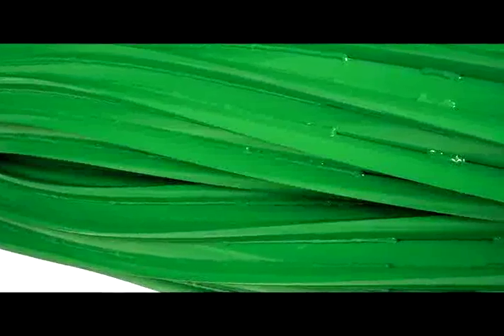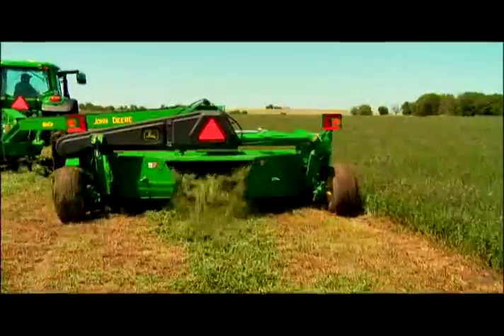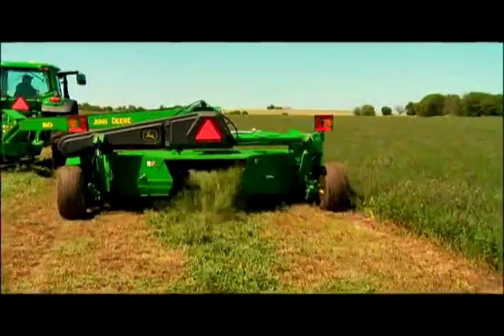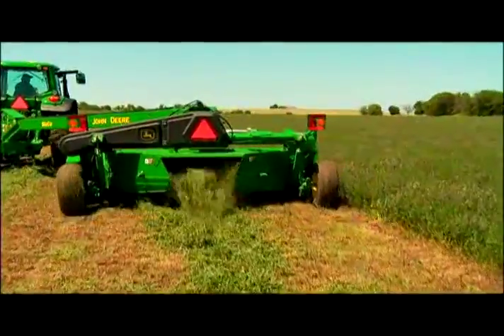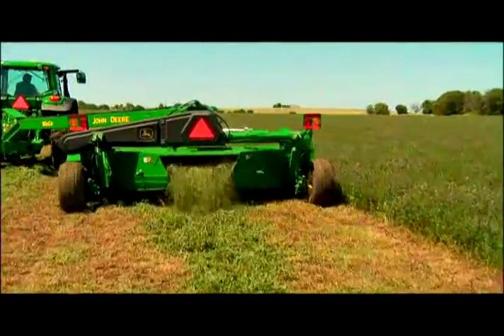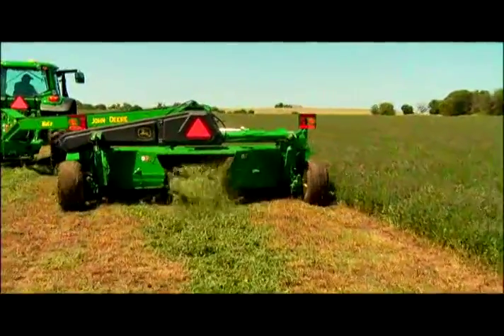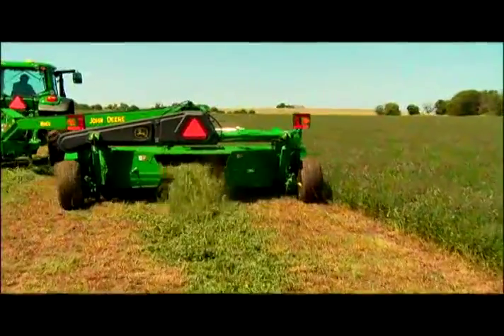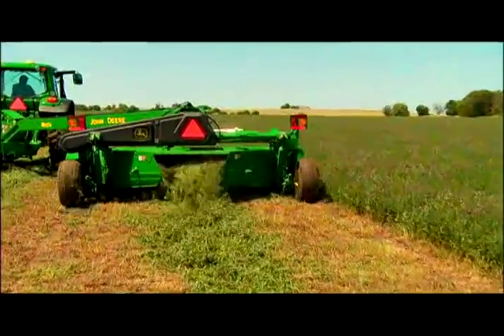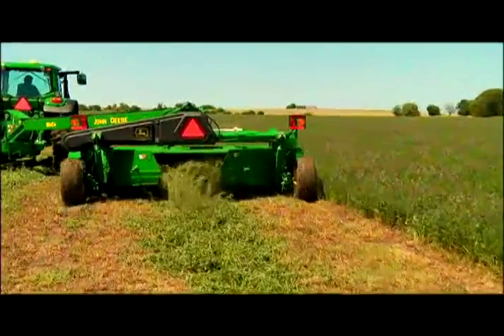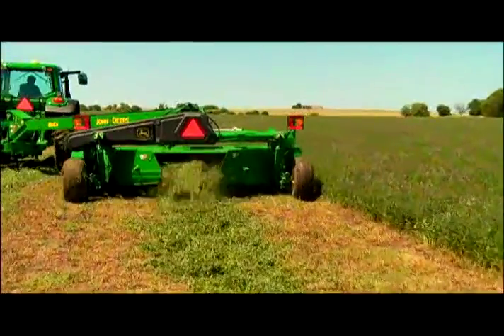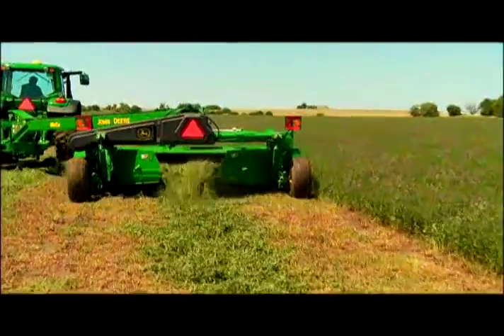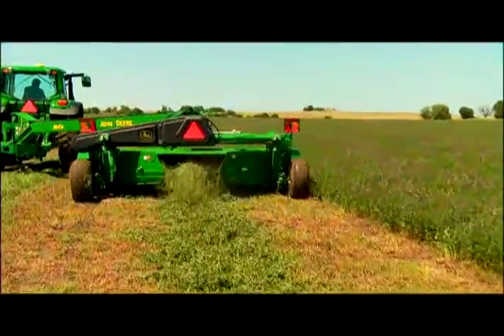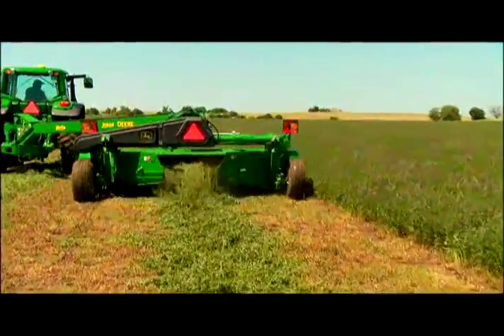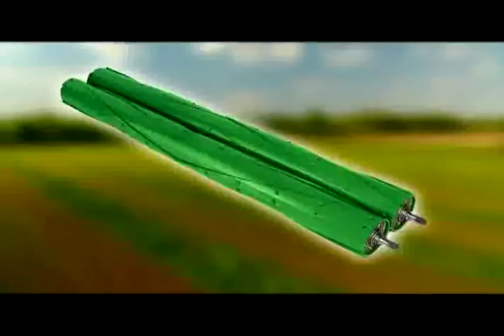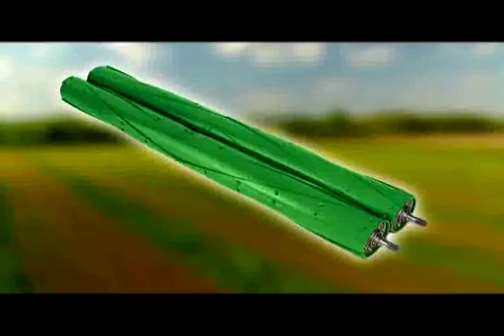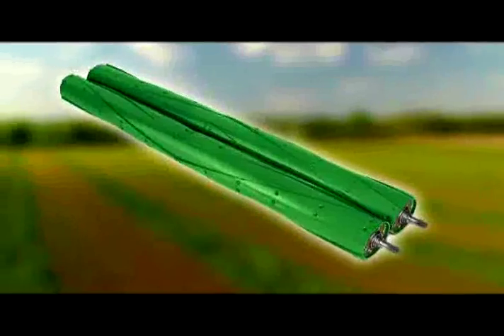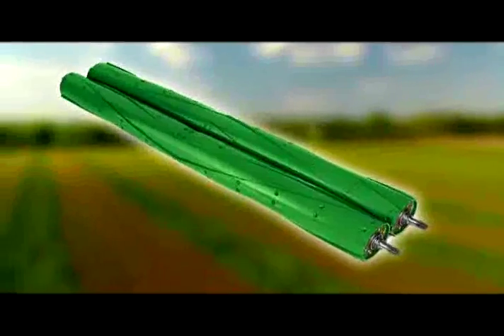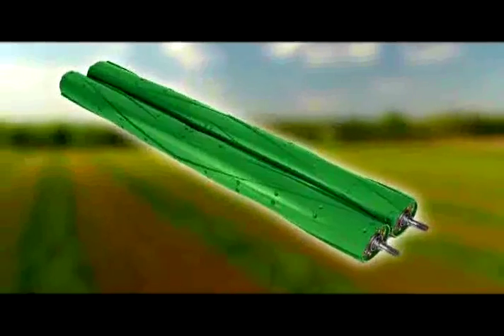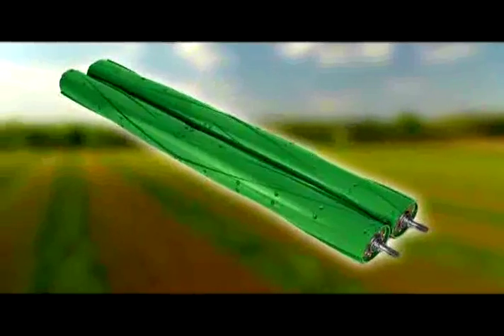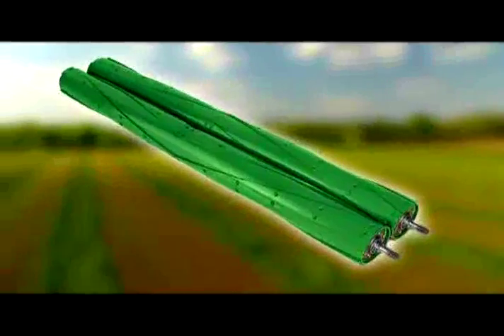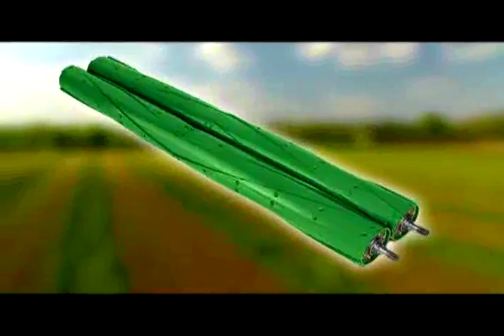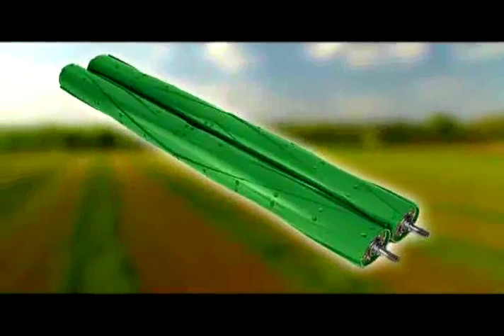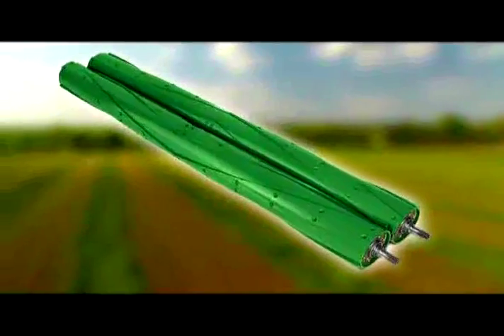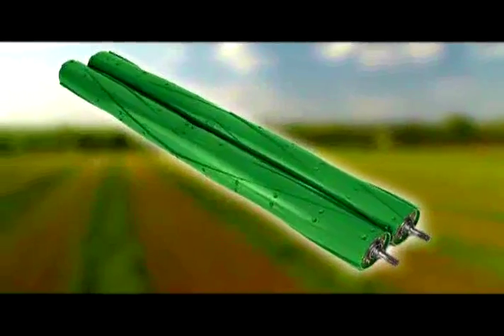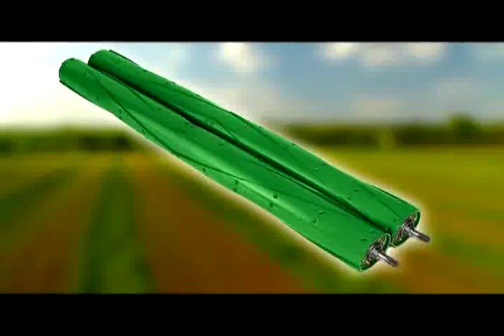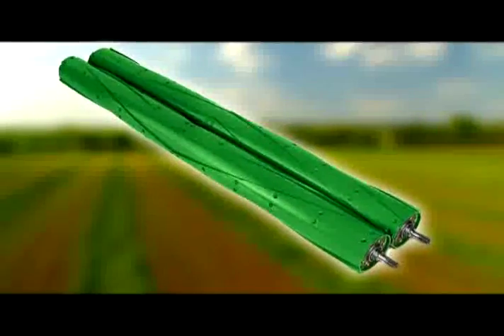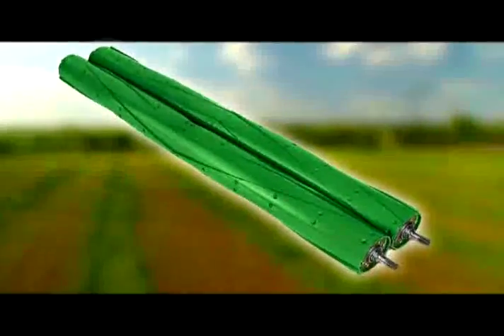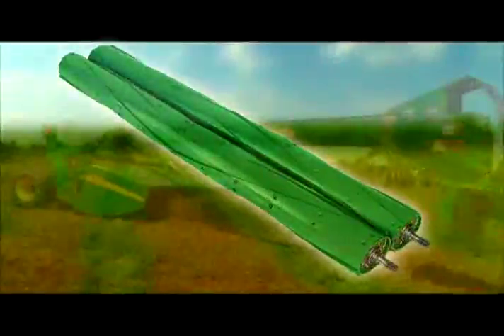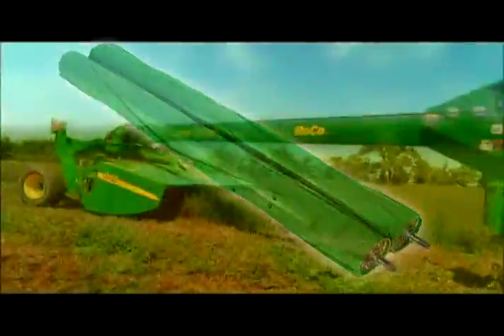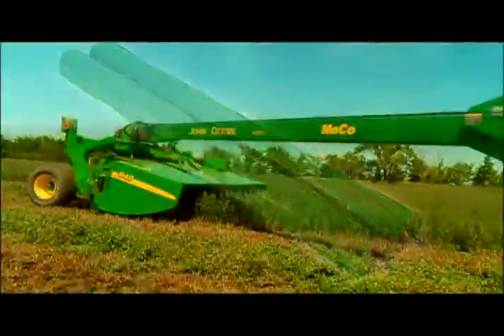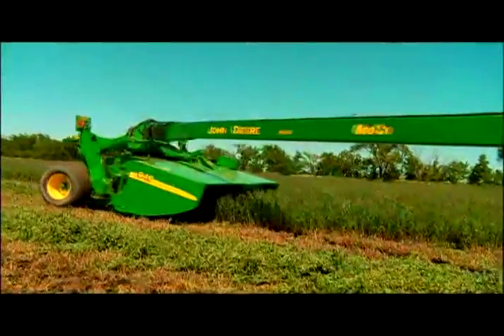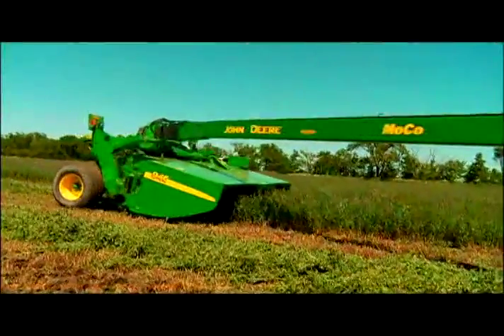Want to protect alfalfa from bleaching or curing? Check out Tri Lobe Rolls. You'll crush the entire stem for an even dry down without causing additional nutrient loss.